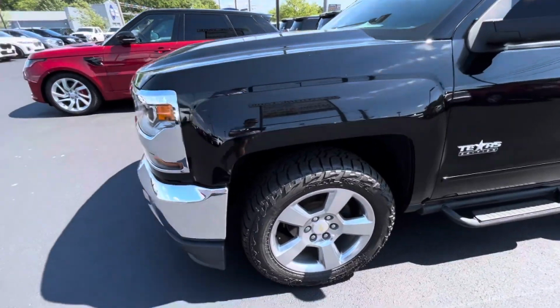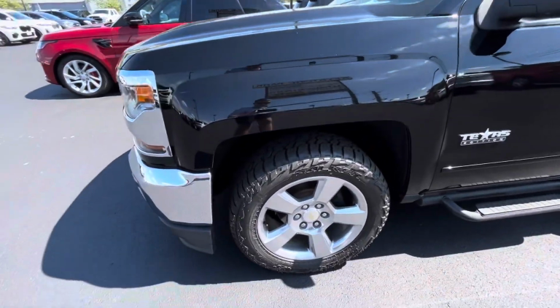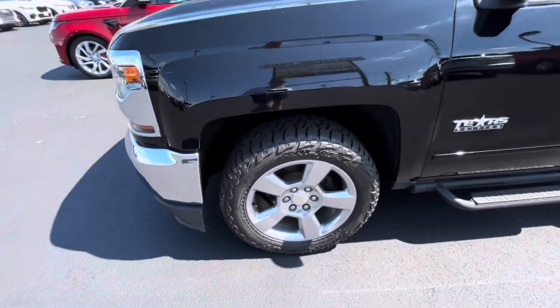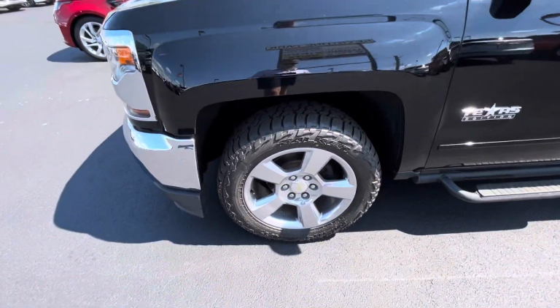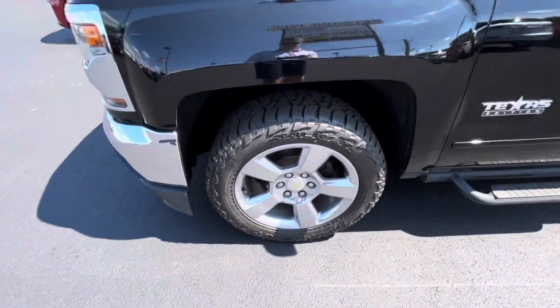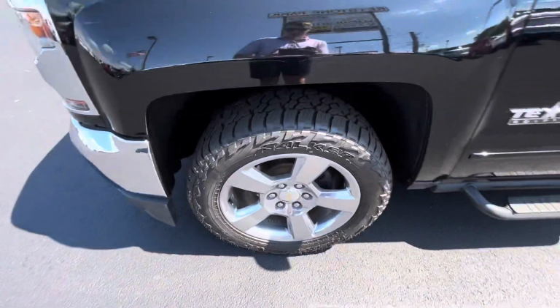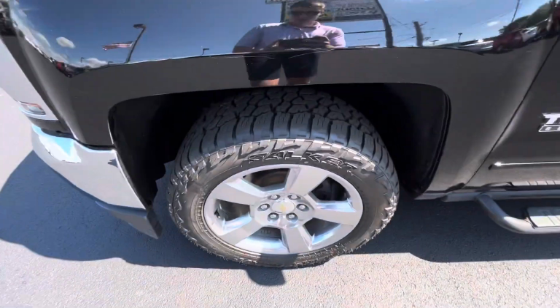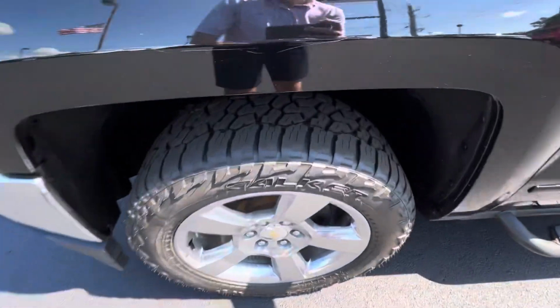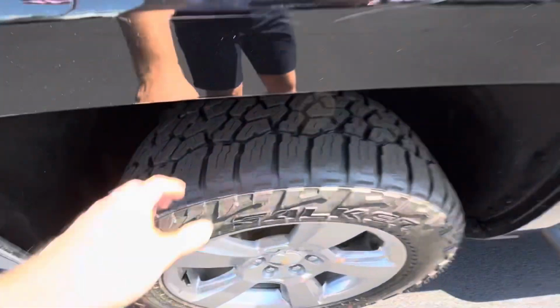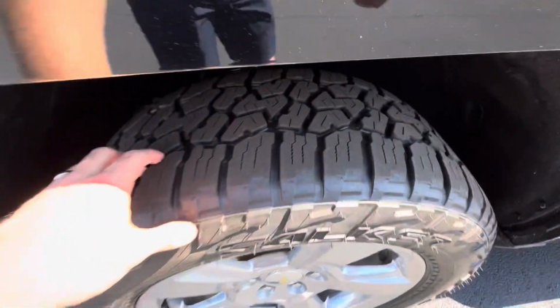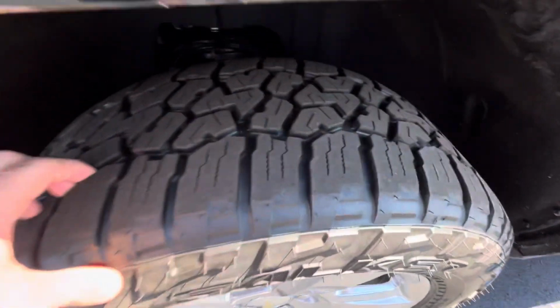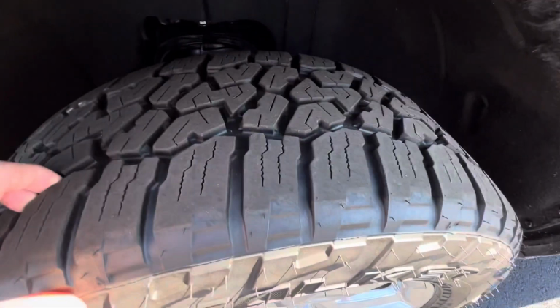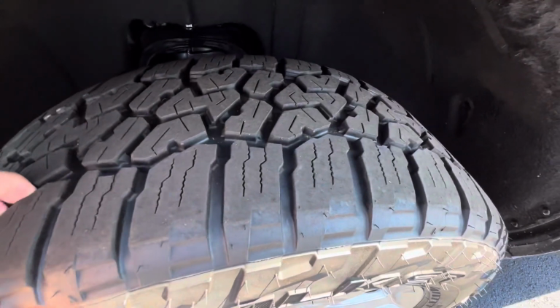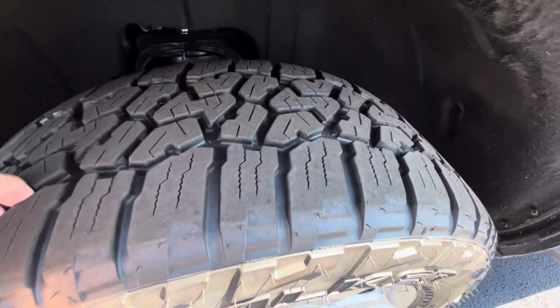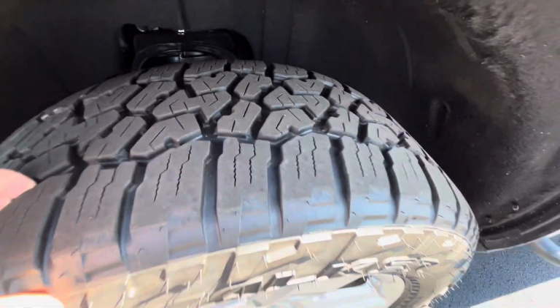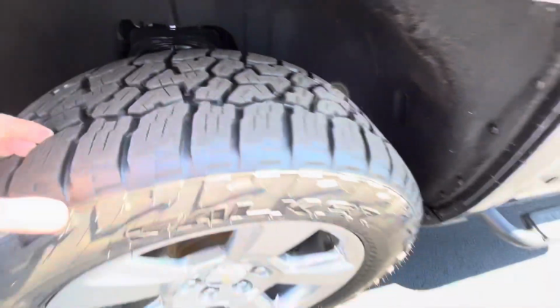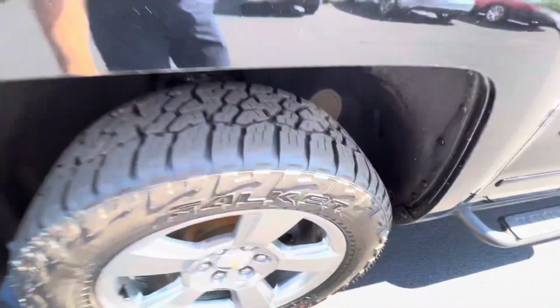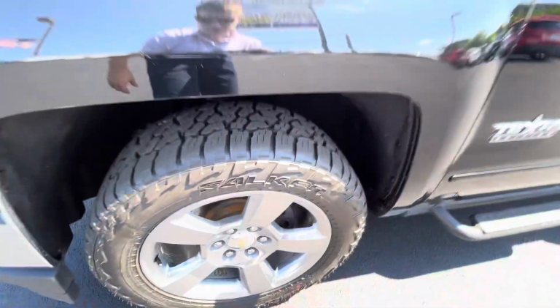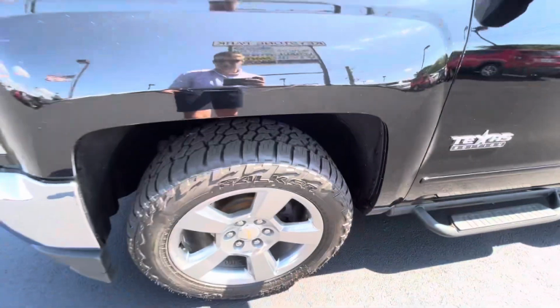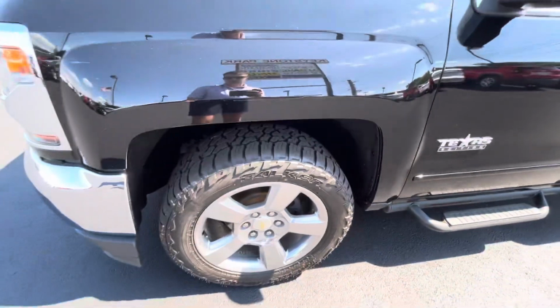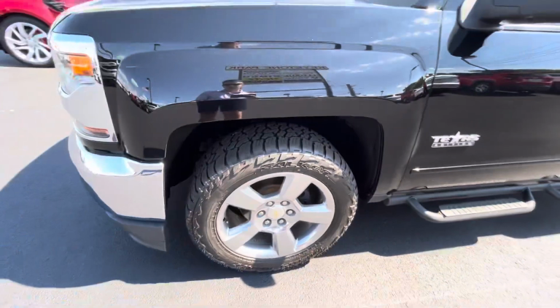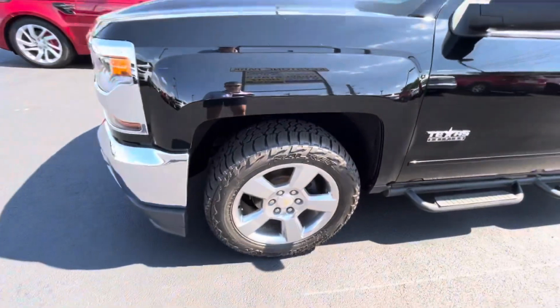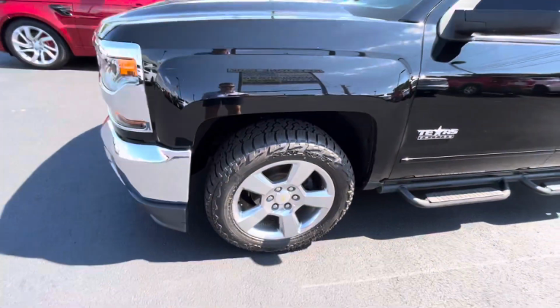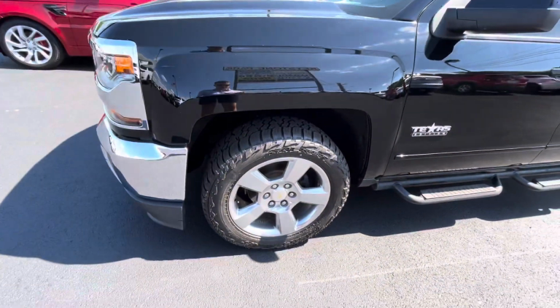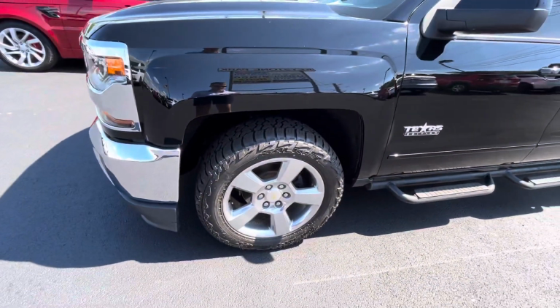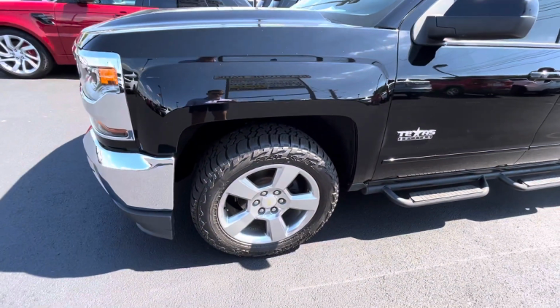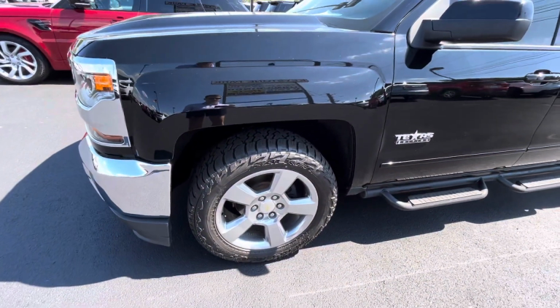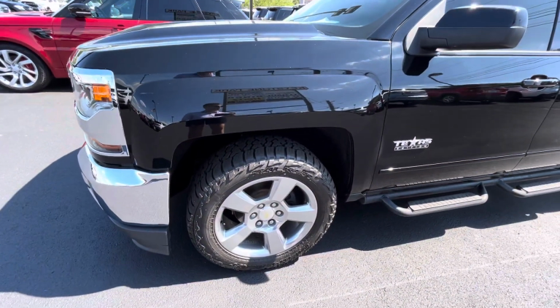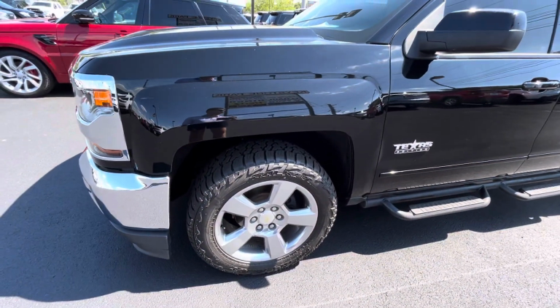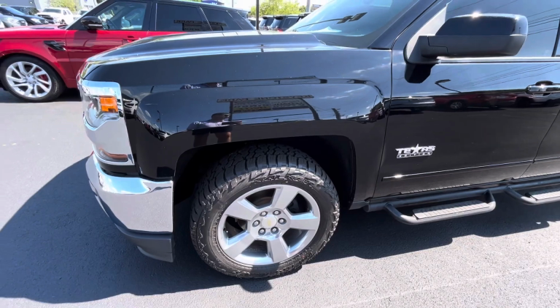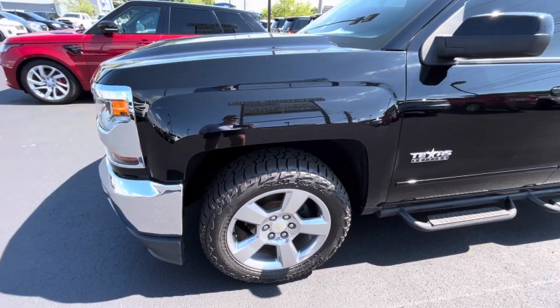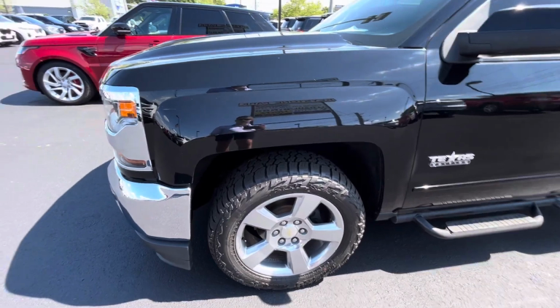One of the highlights of this truck is going to be the Falcon tires. They are all-terrain tires and there's plenty of tread life left on those — won't have to worry about any new tires anytime soon.